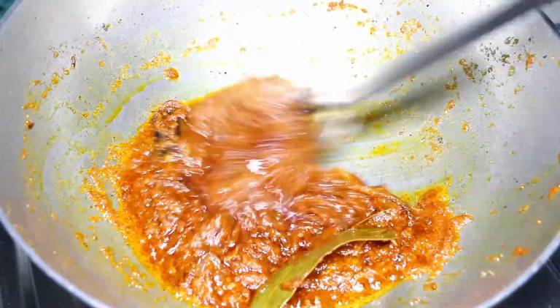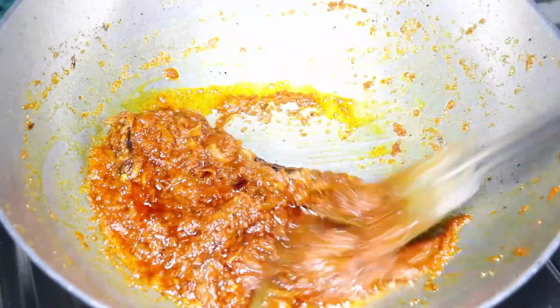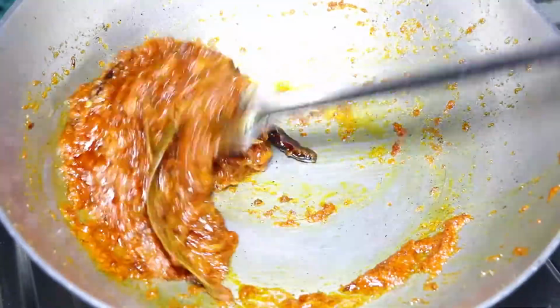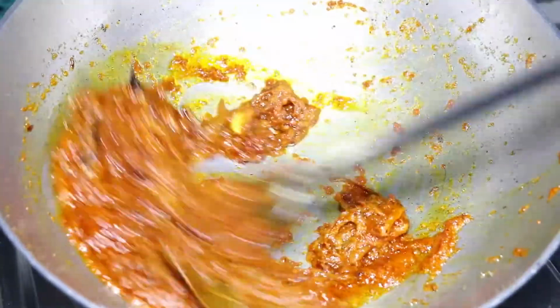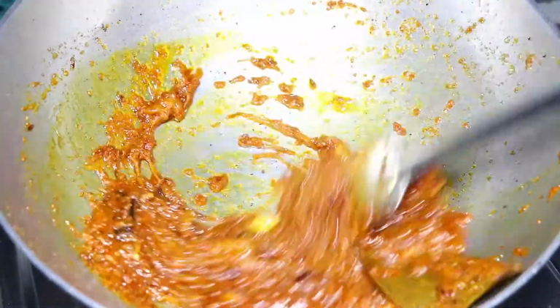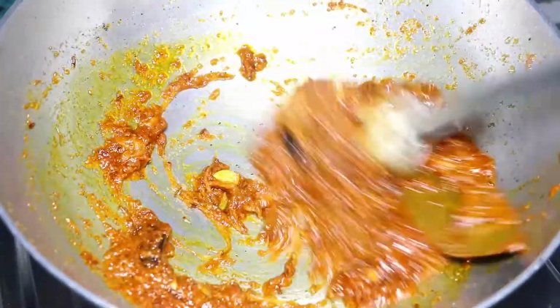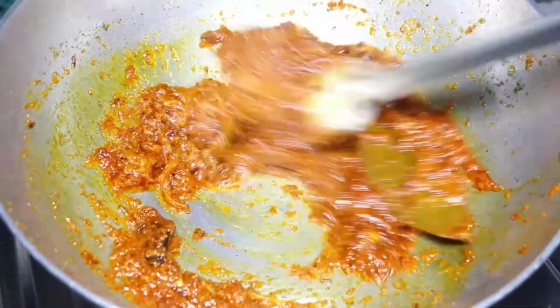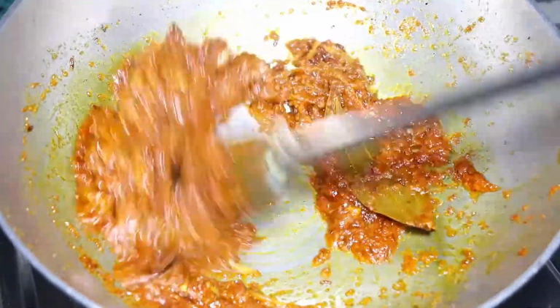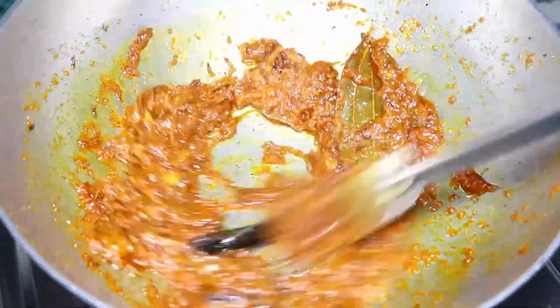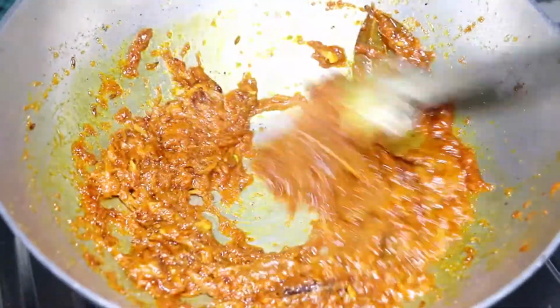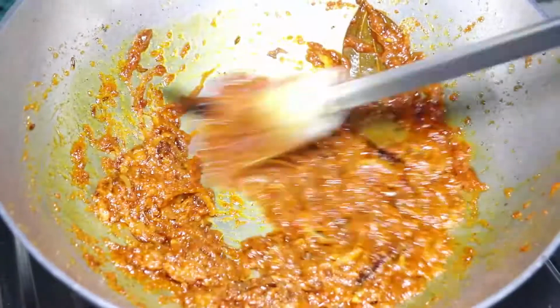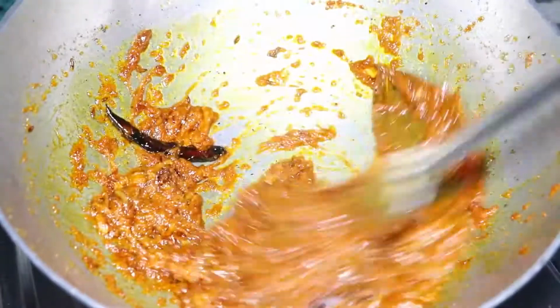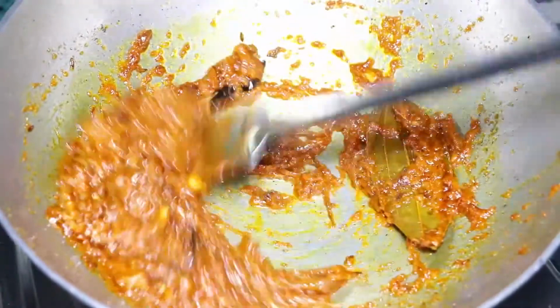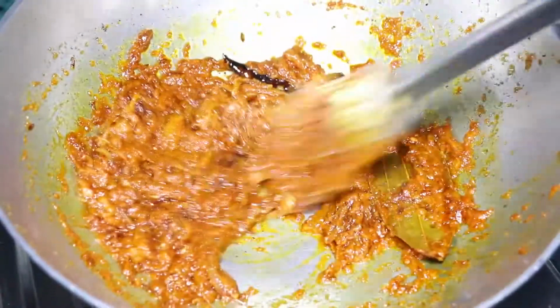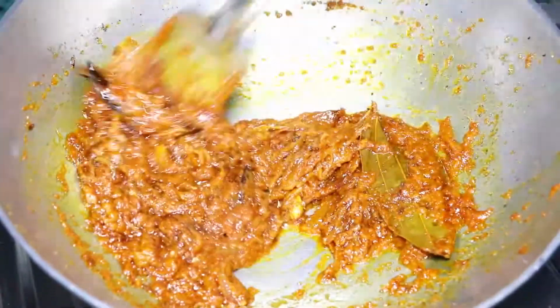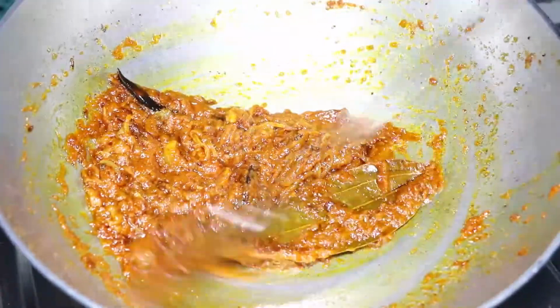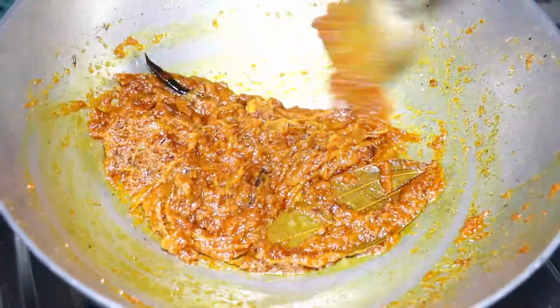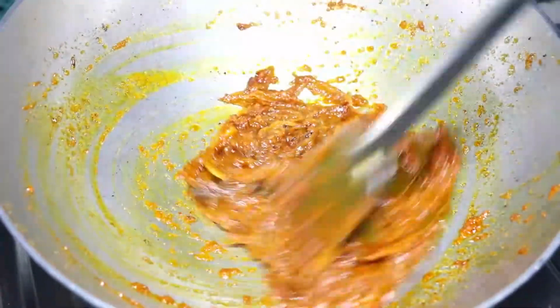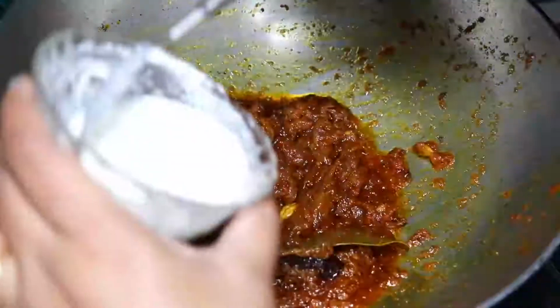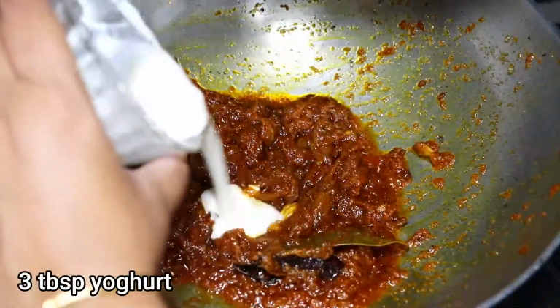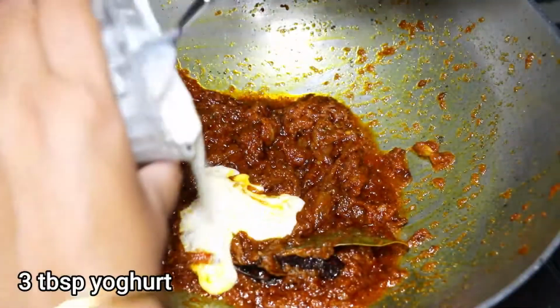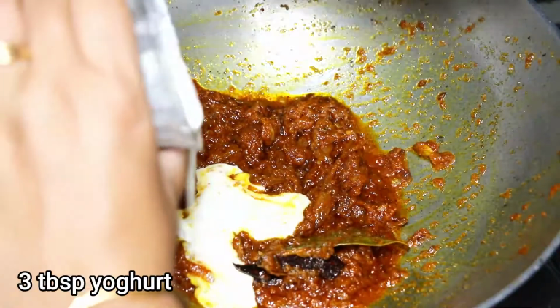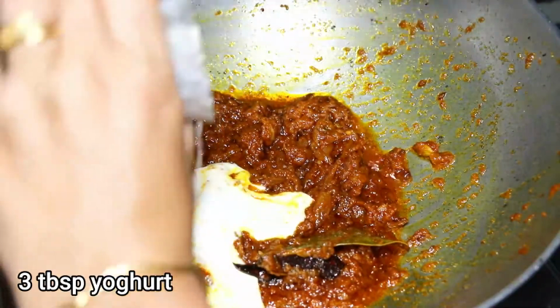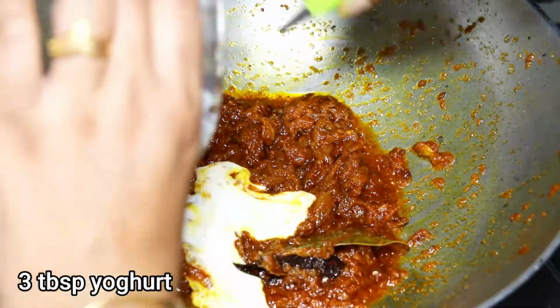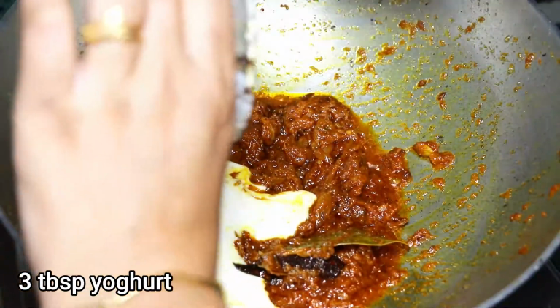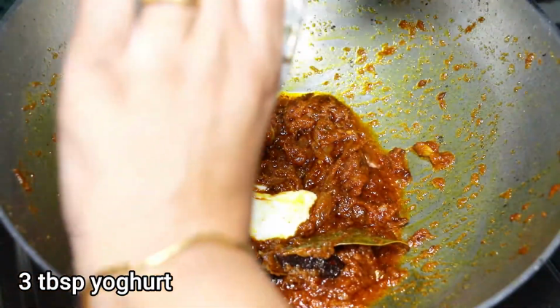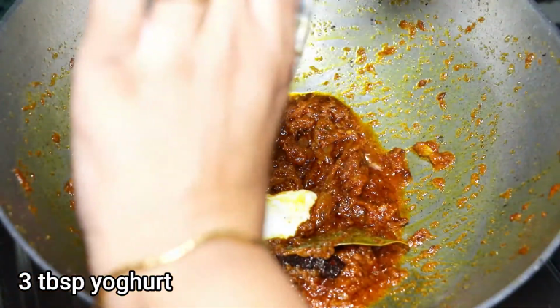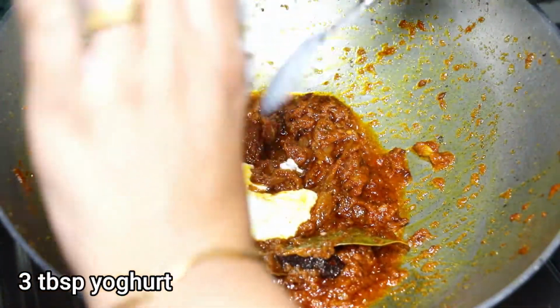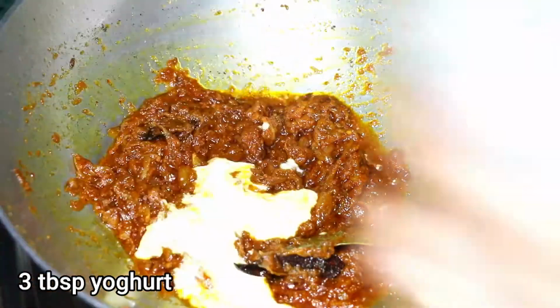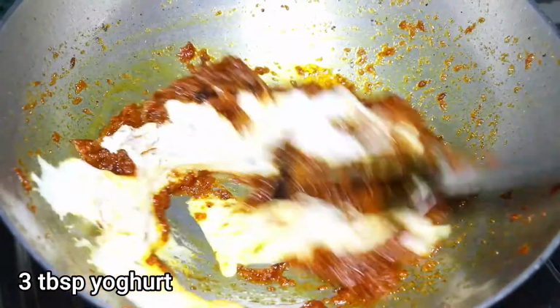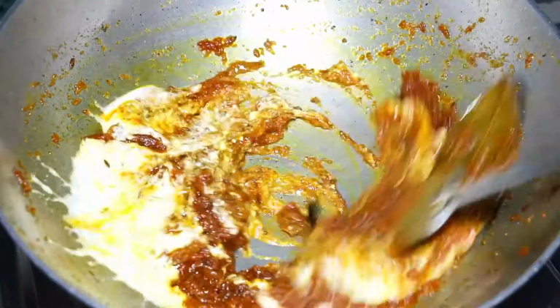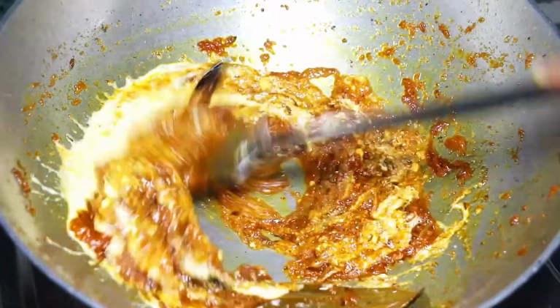The oil has already started to separate. Braise again well.